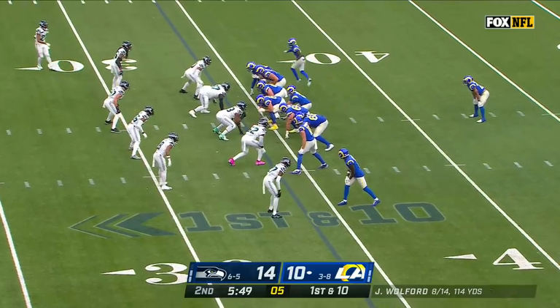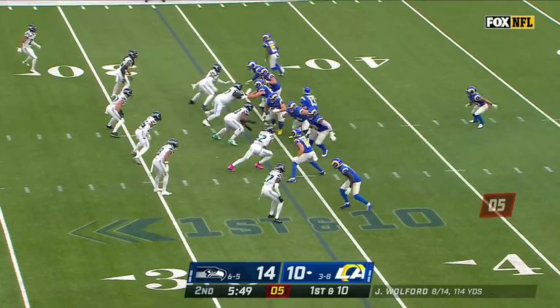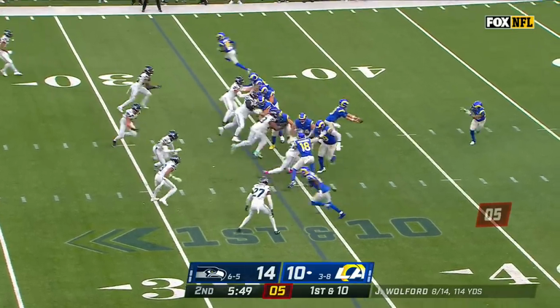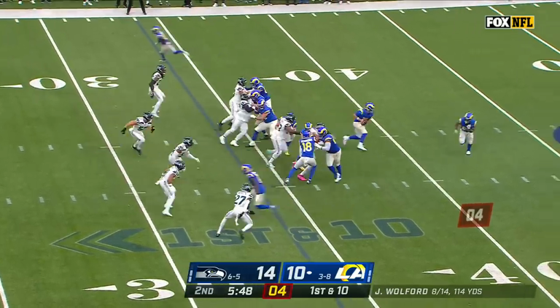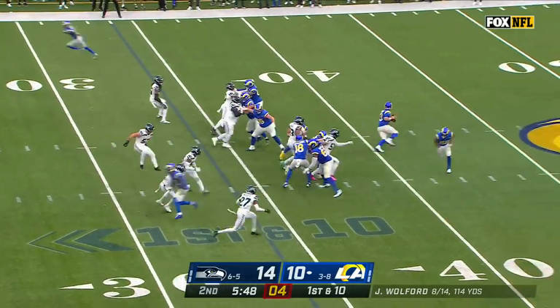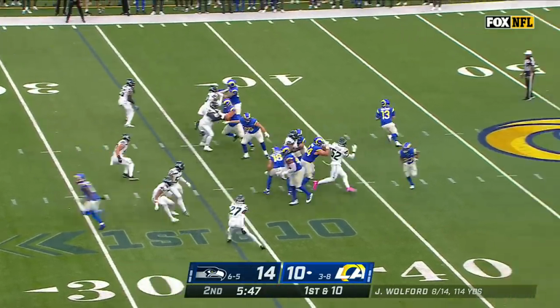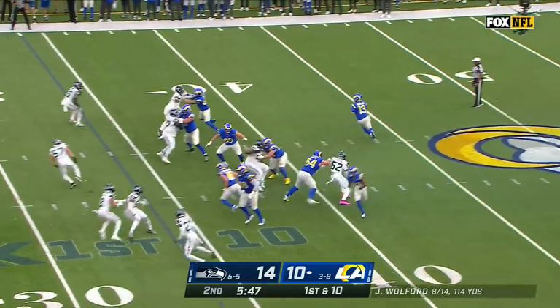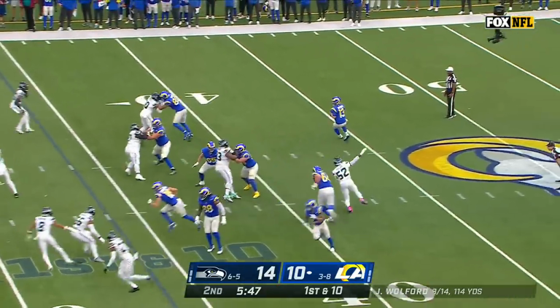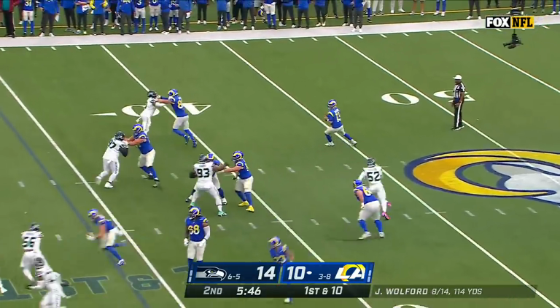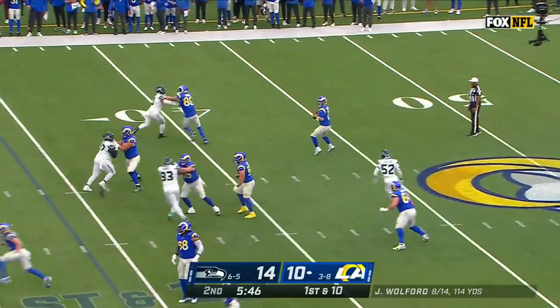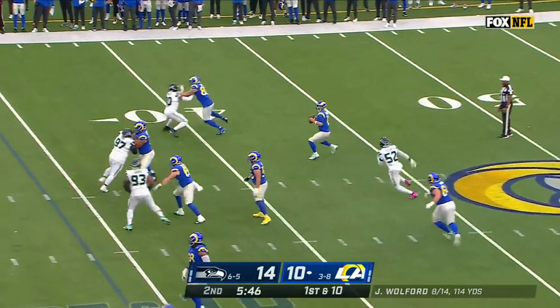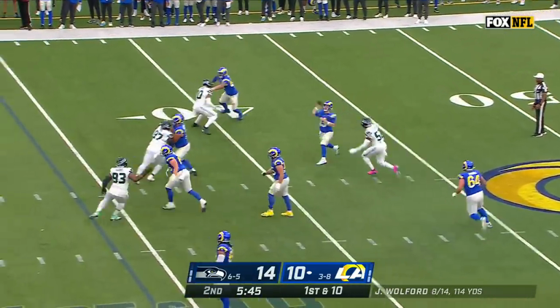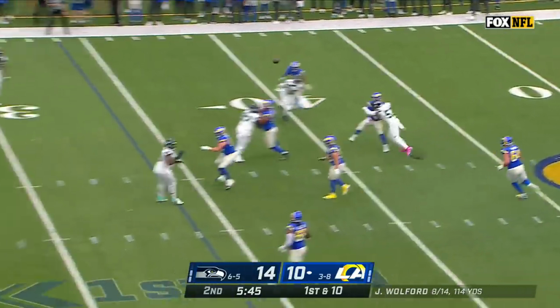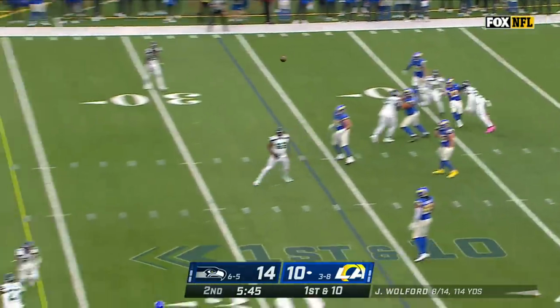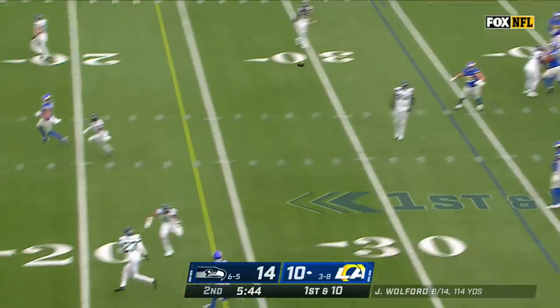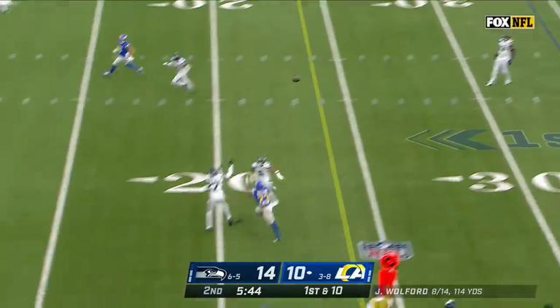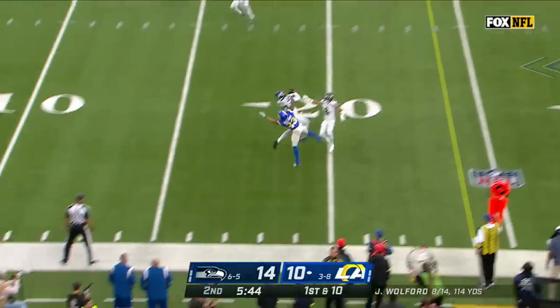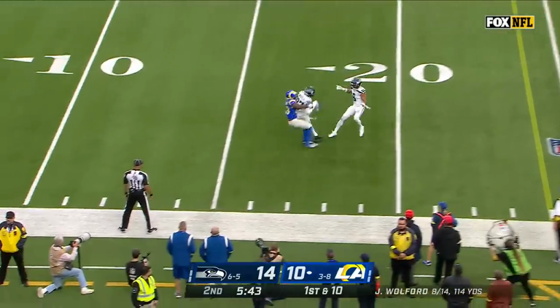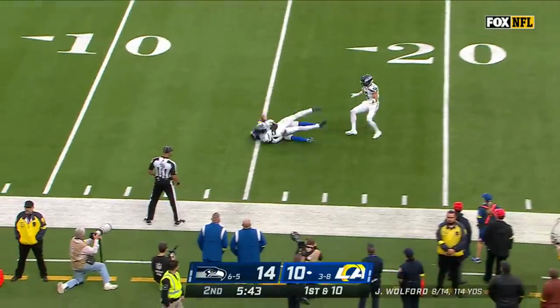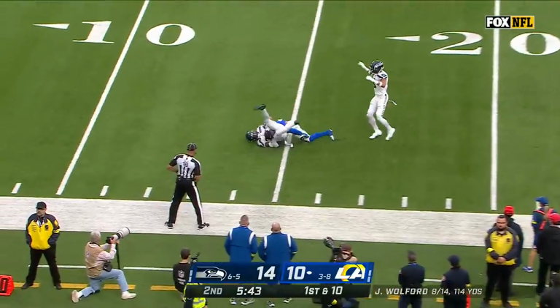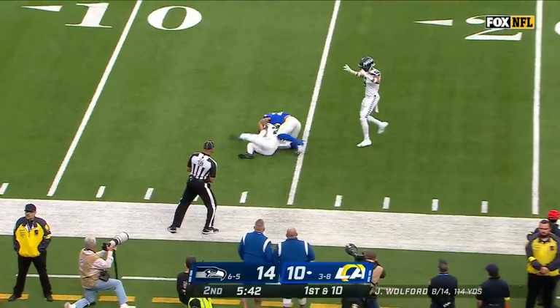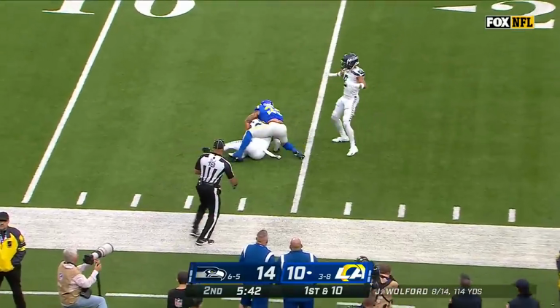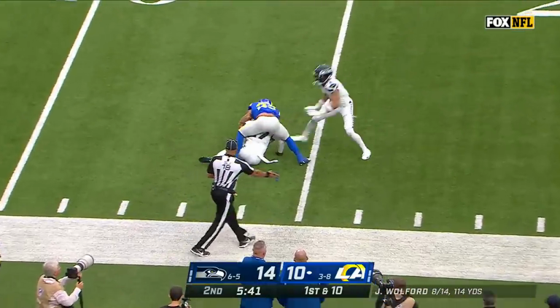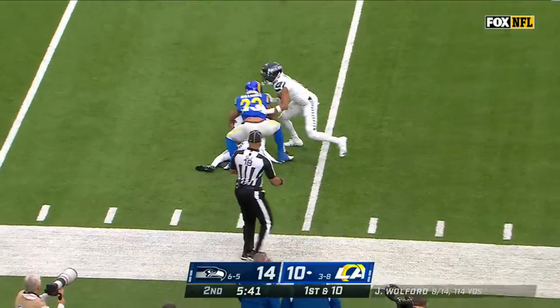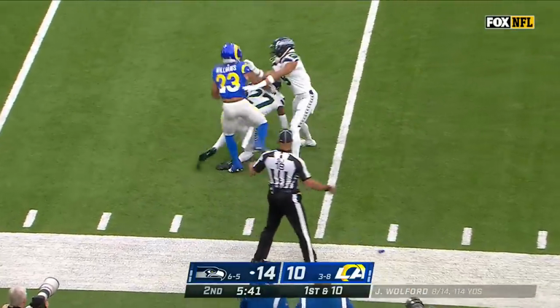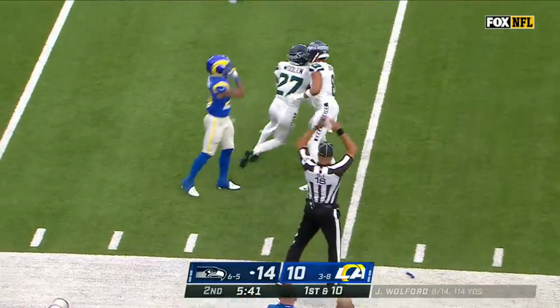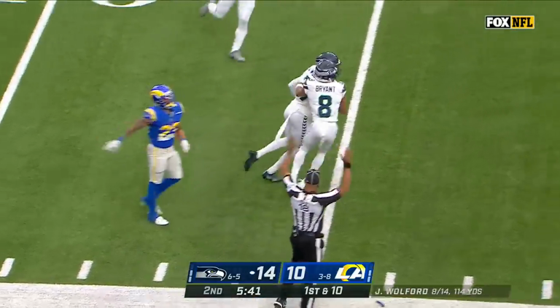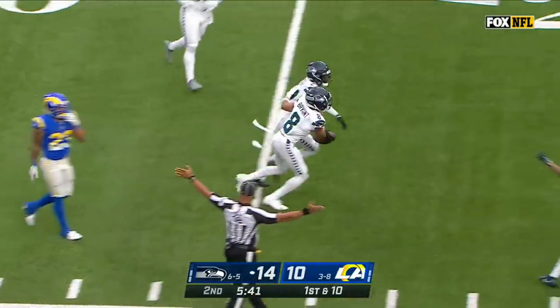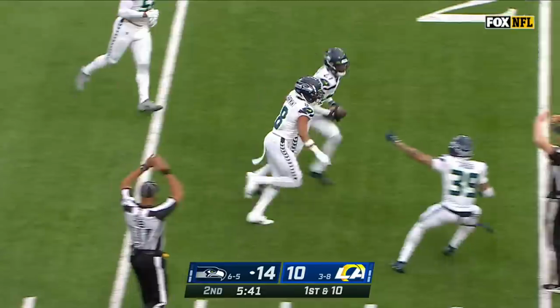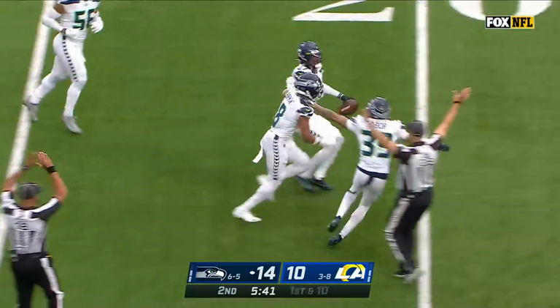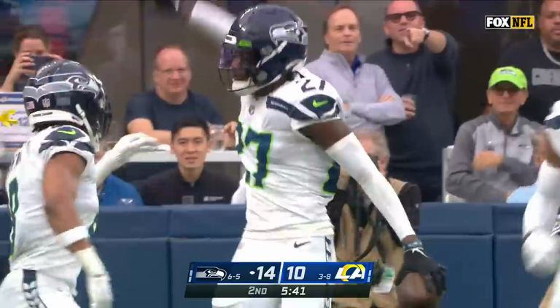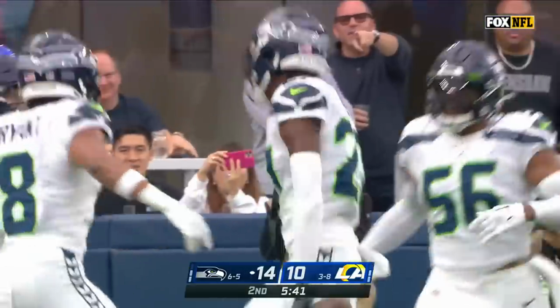Out in motion, fakes the toss, another bootleg — now Wolford set up, oh he's in trouble — and it's intercepted! Tariq Woolen, pick number six for the rookie from Texas San Antonio.